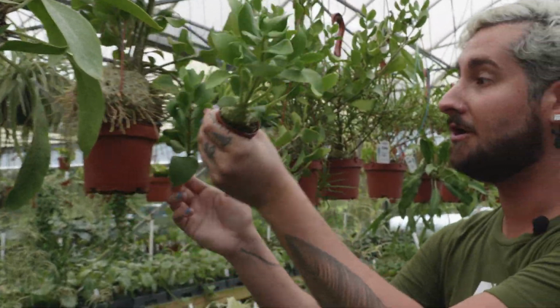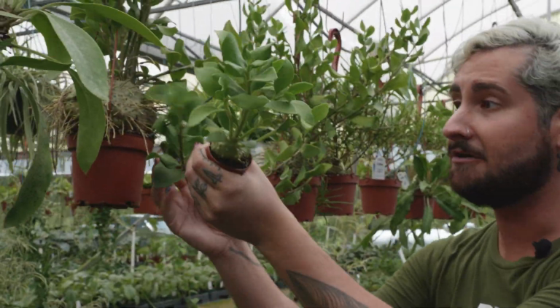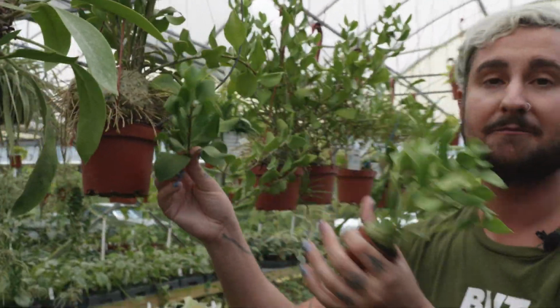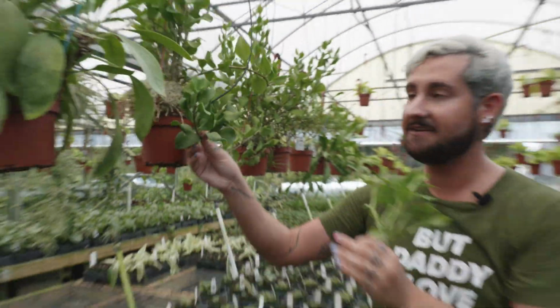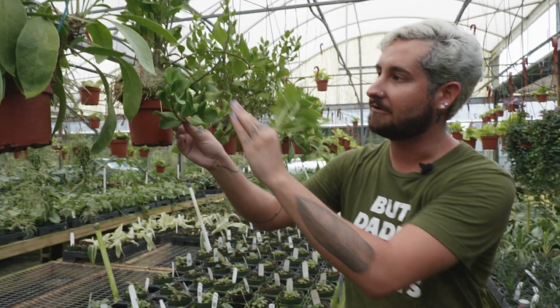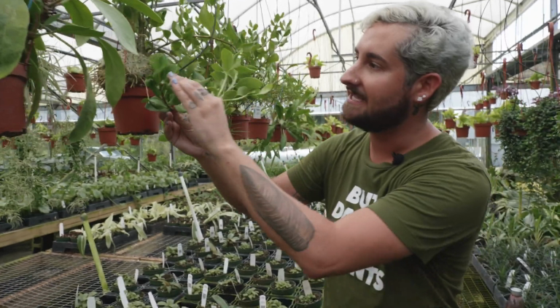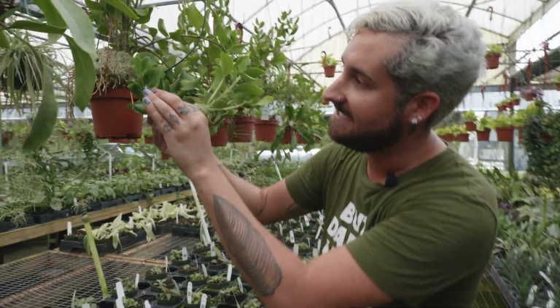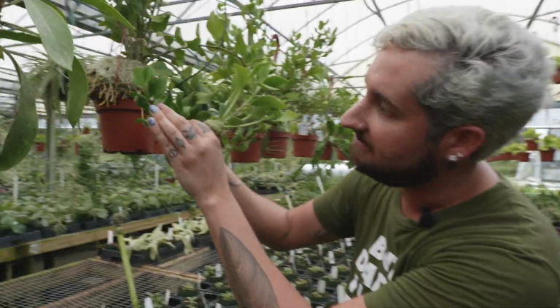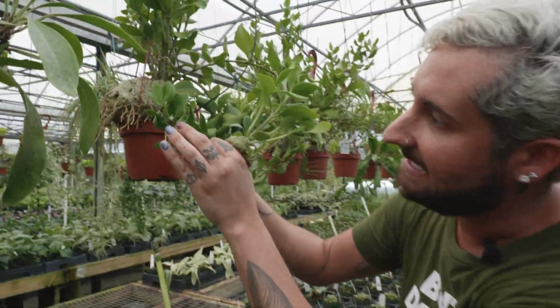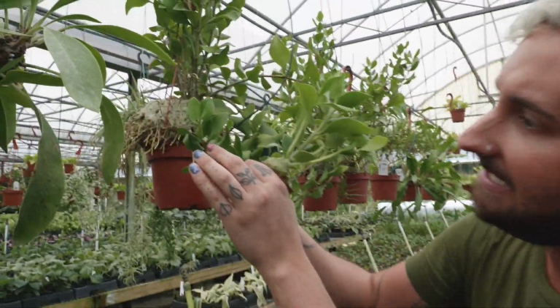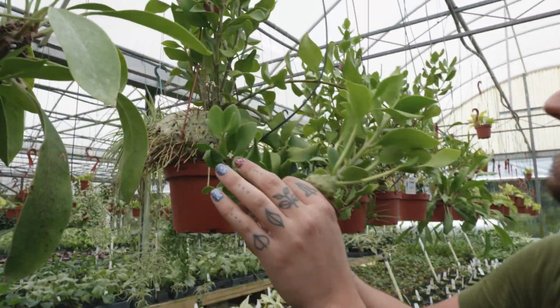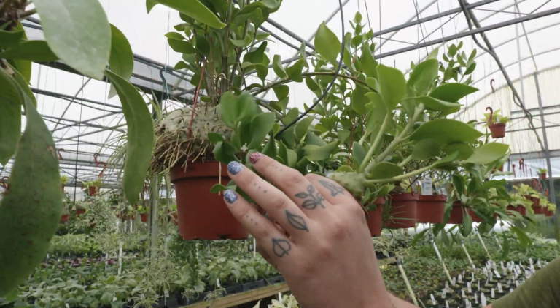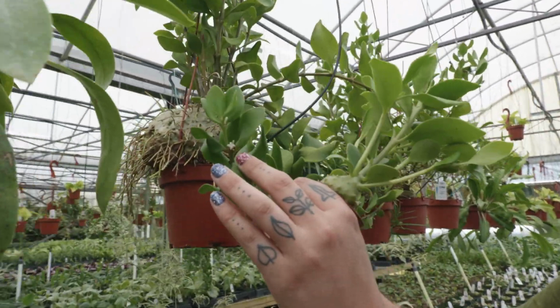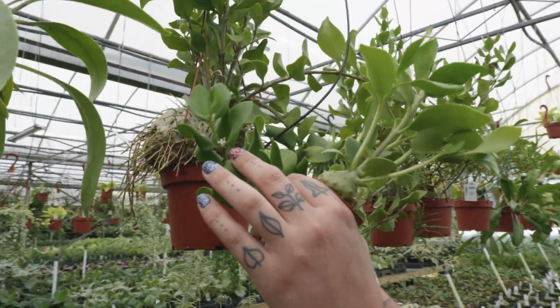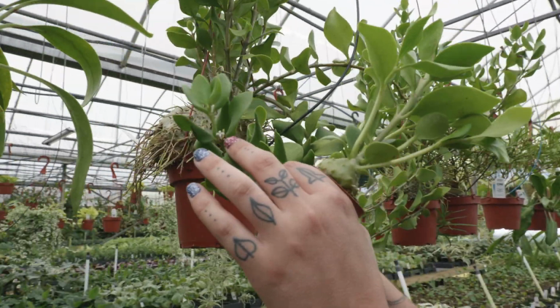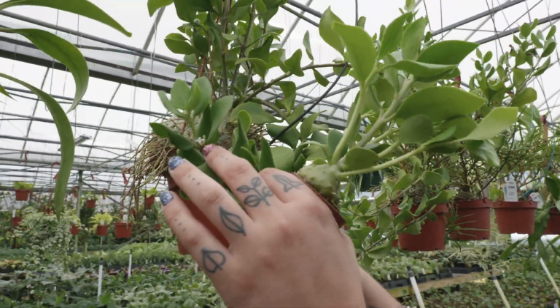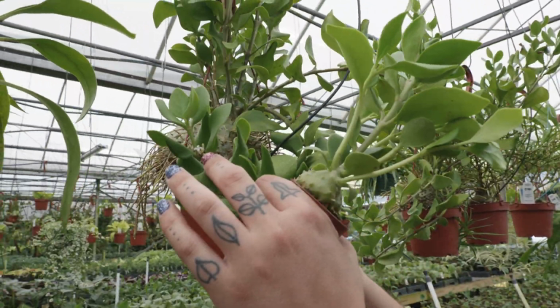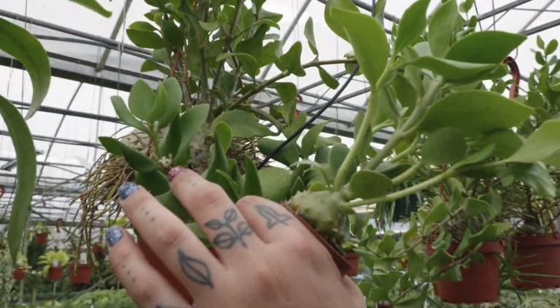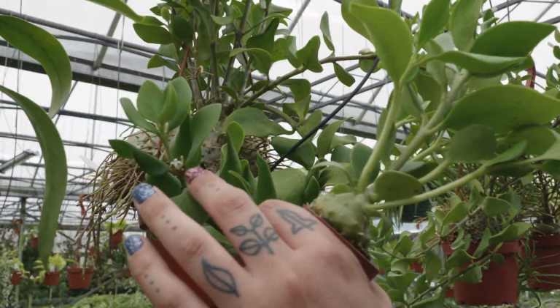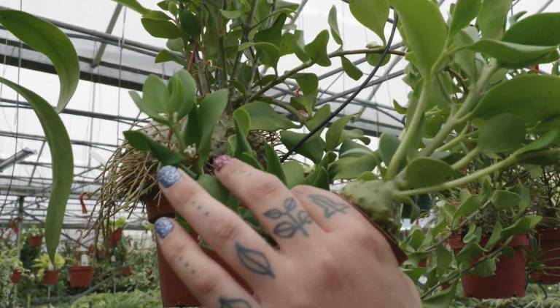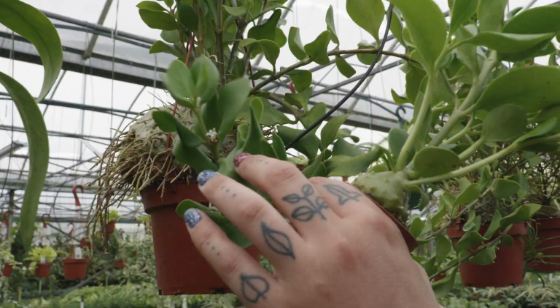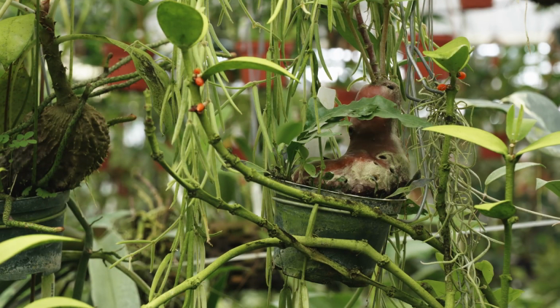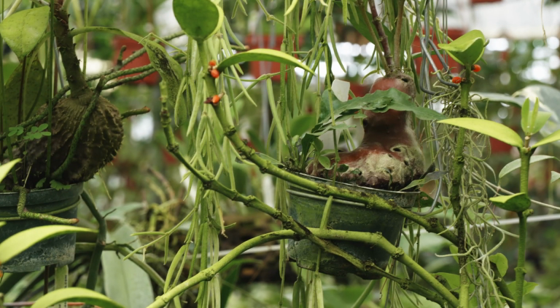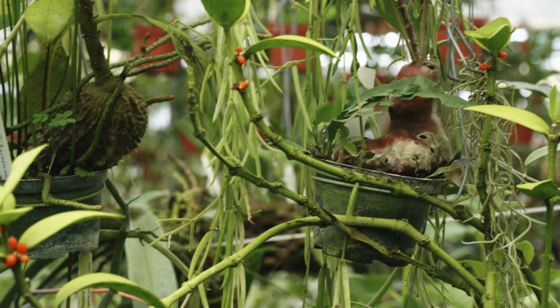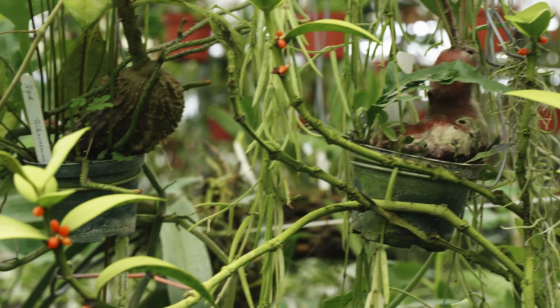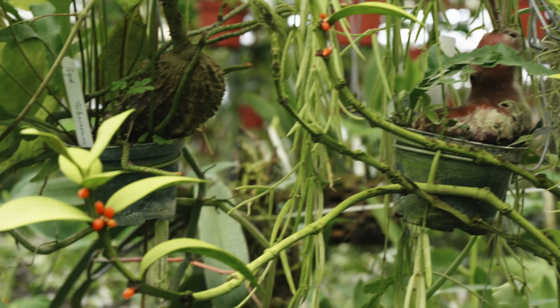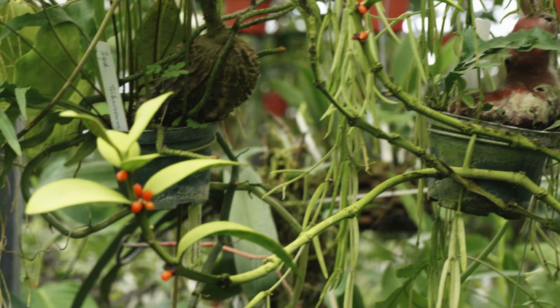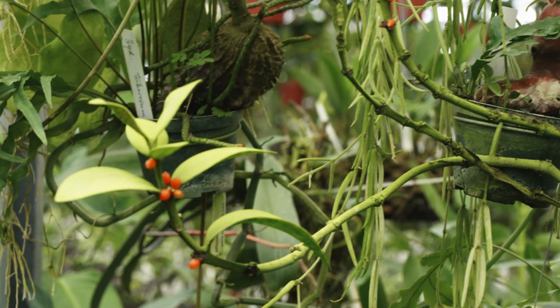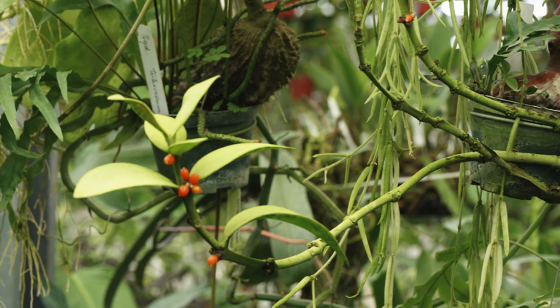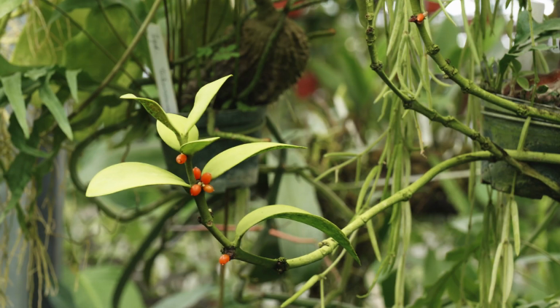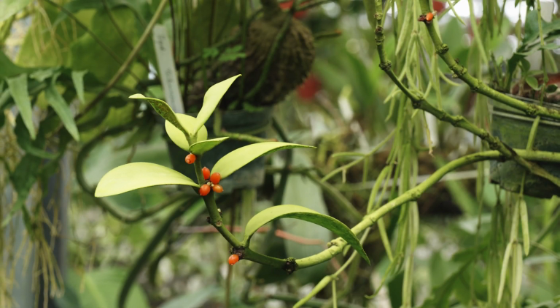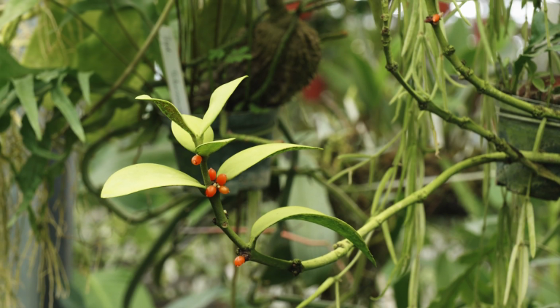Also, being flowering plants, they will flower, and these flowers are also the cutest little things. Literally everything about these plants is so cool.